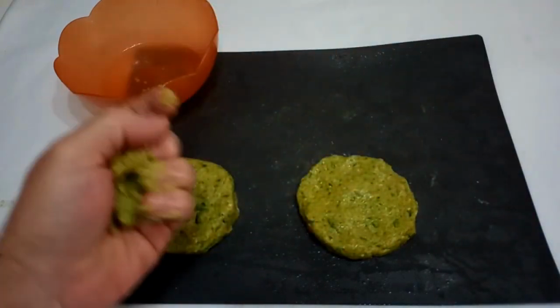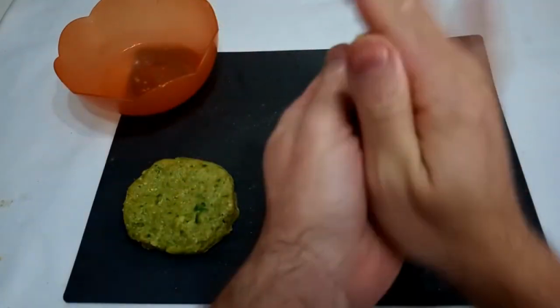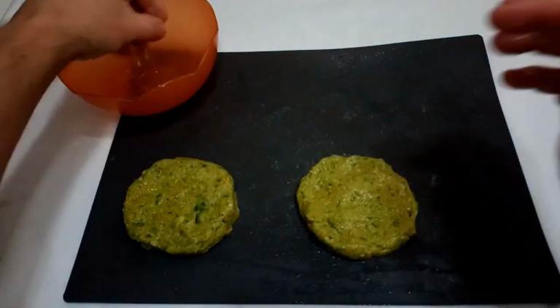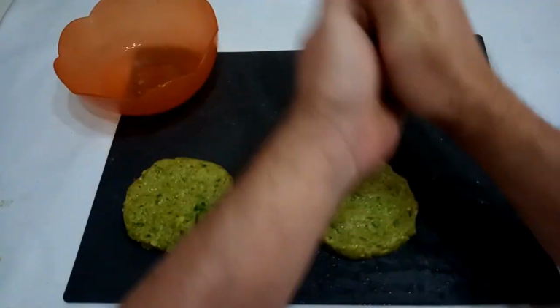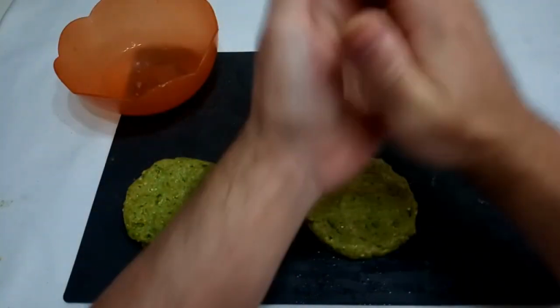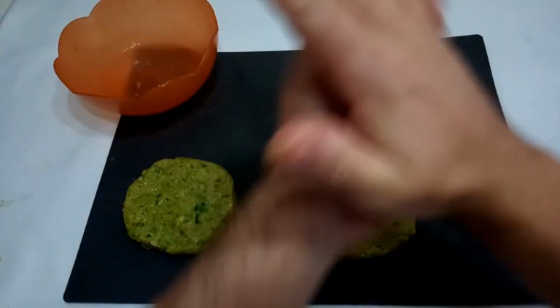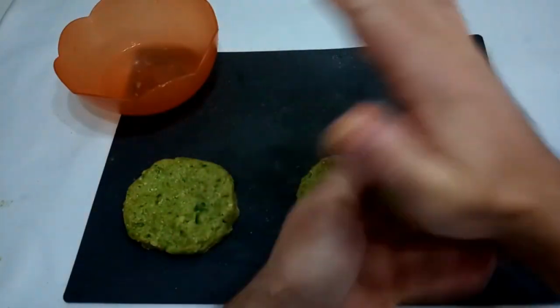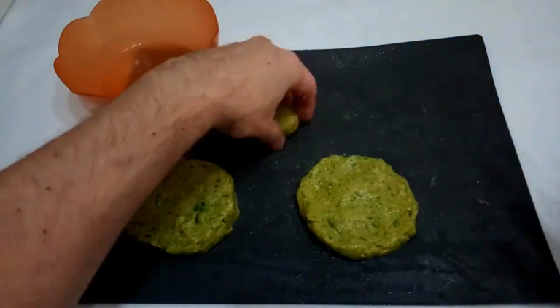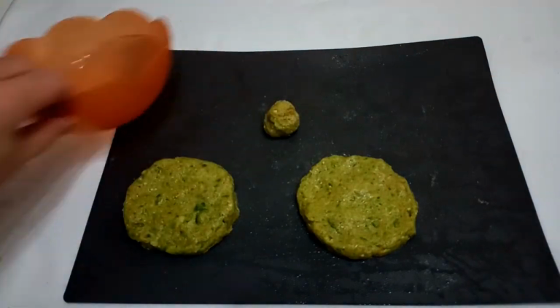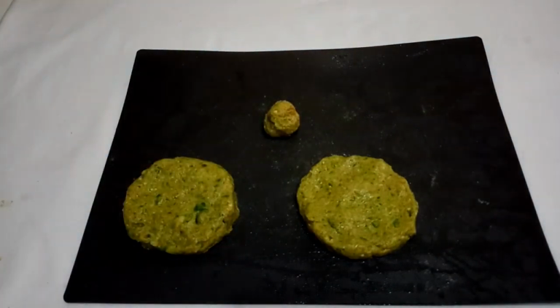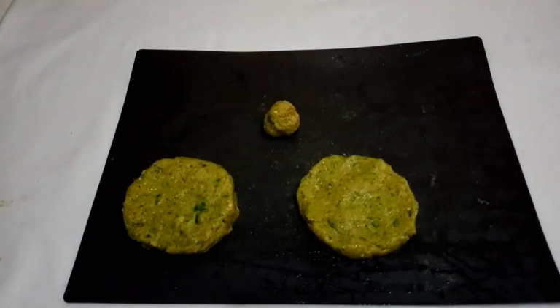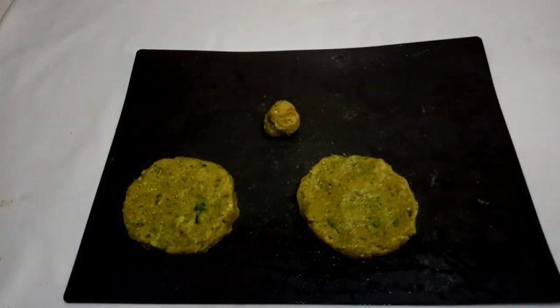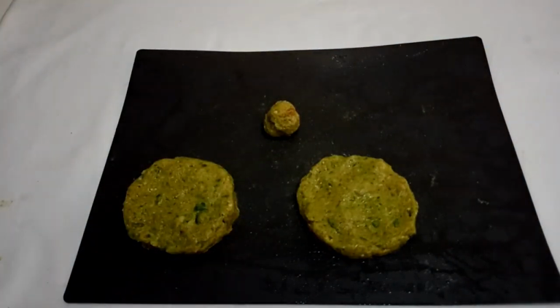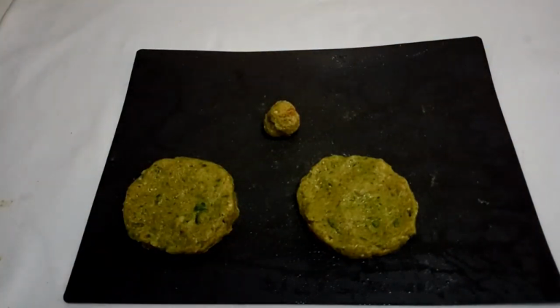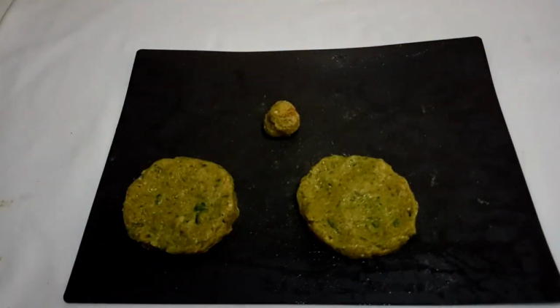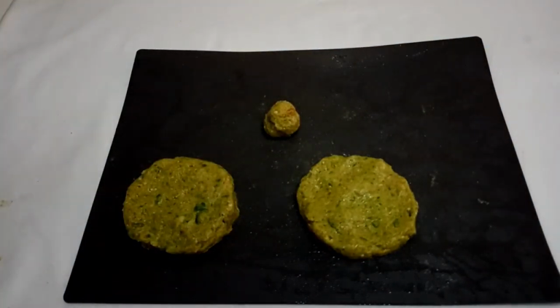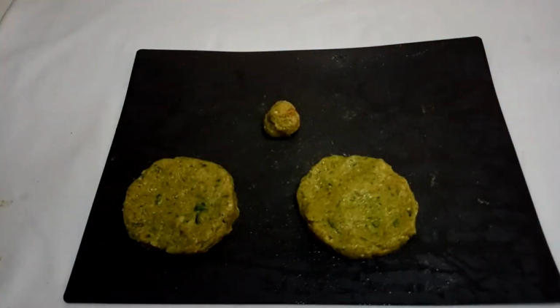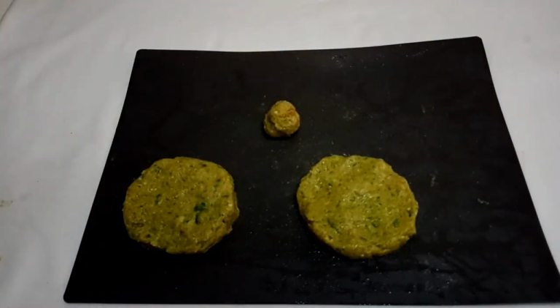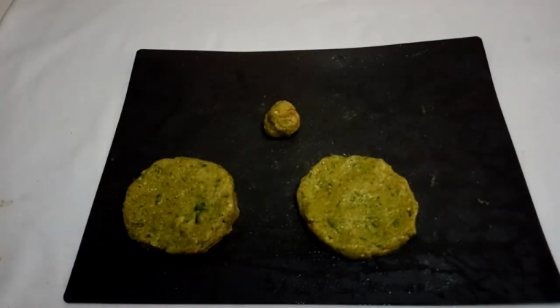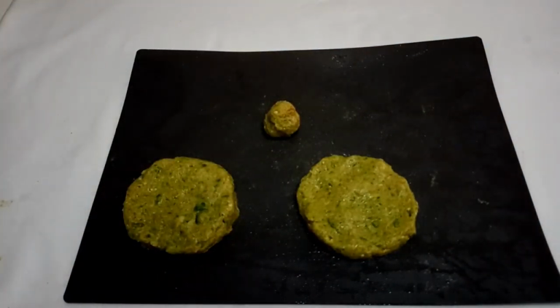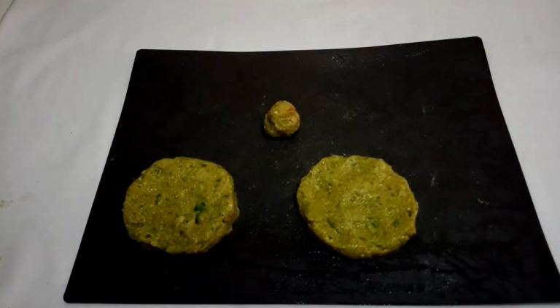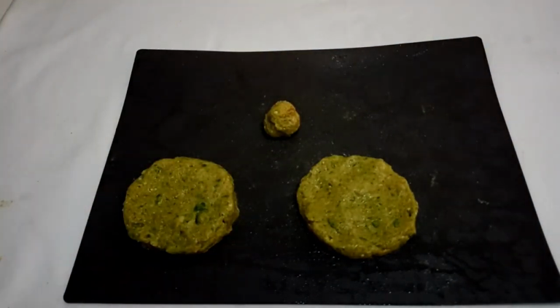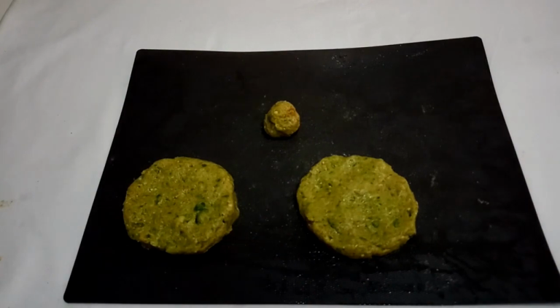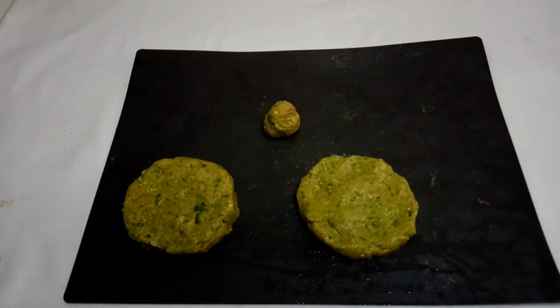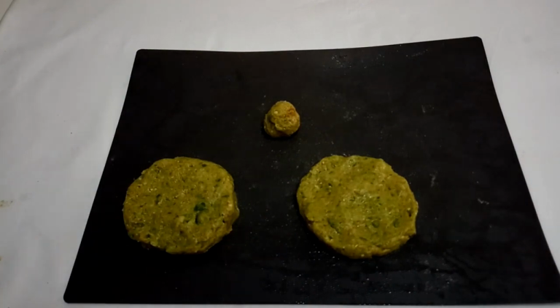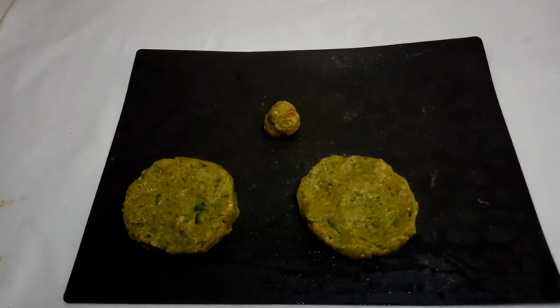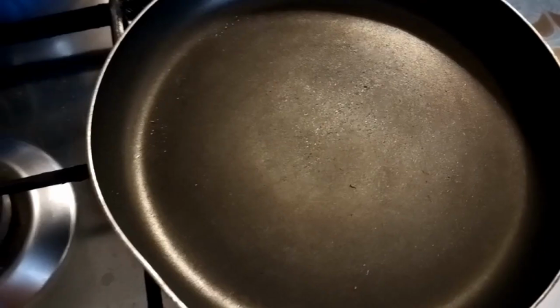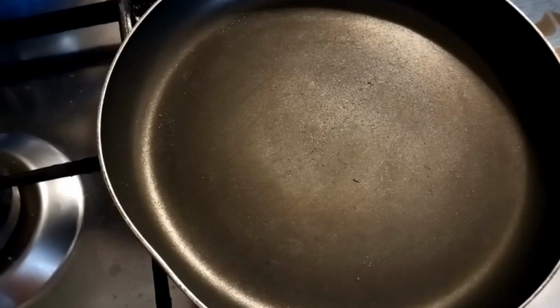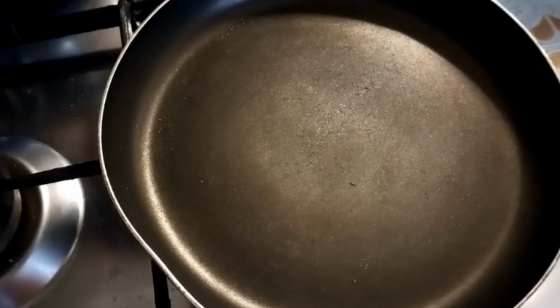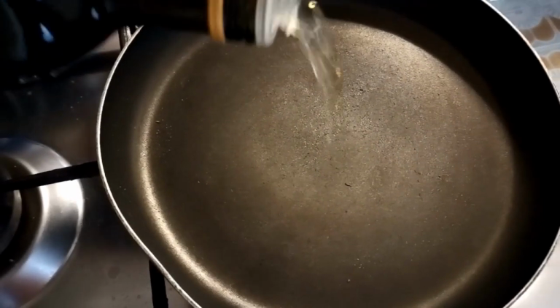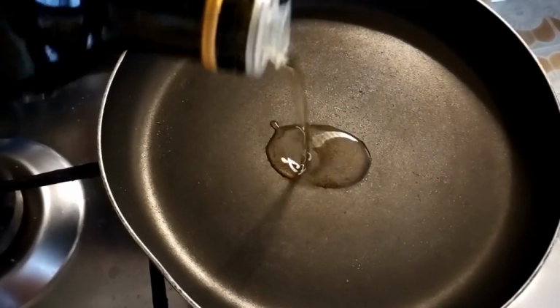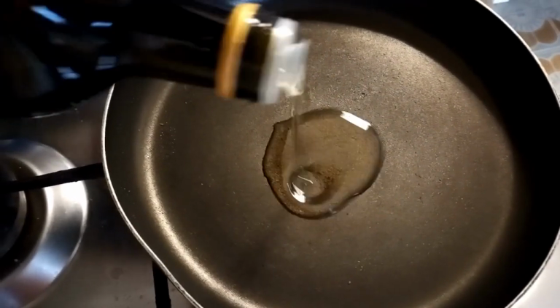You can also make courgette balls — you don't have to do burgers, just give room to your imagination. Put them in the fridge for one hour or 30 minutes, and then back to the stove. Add some oil.